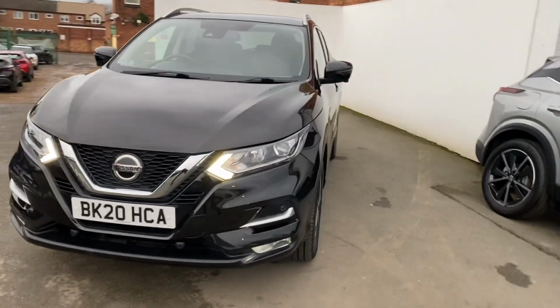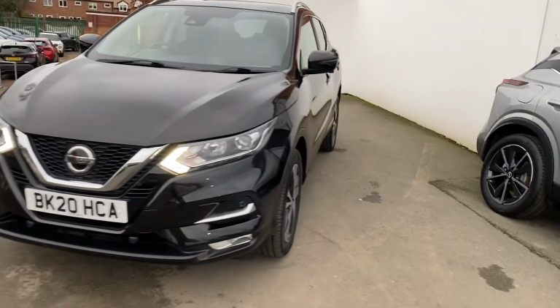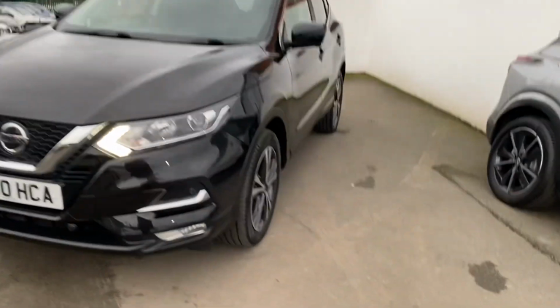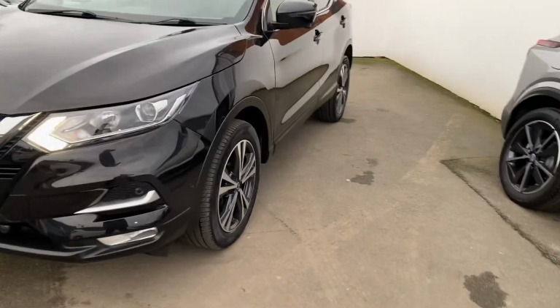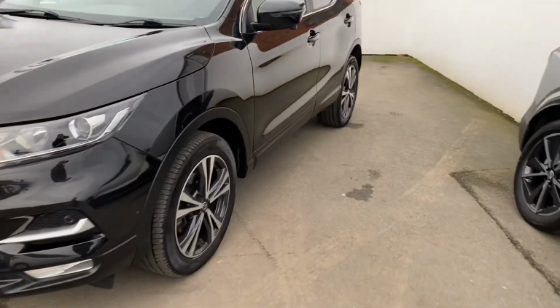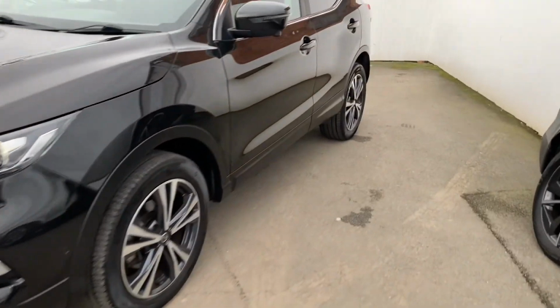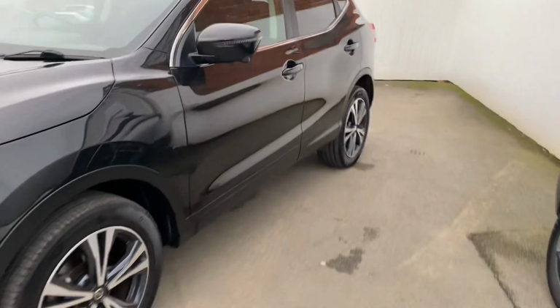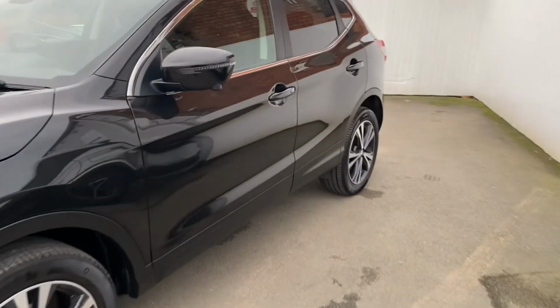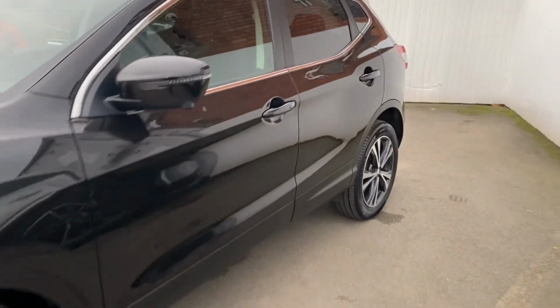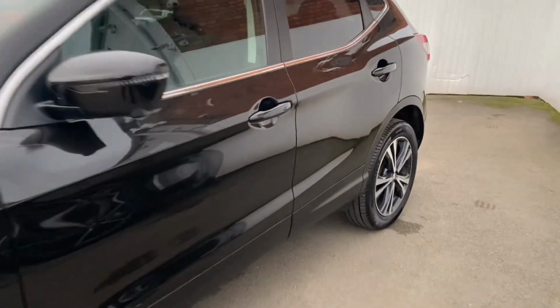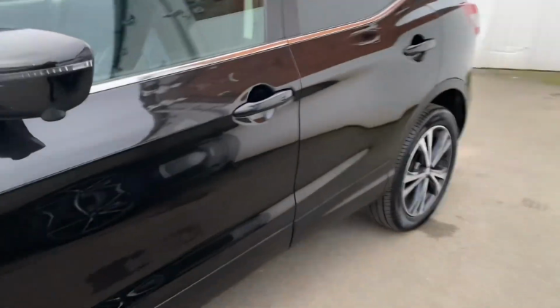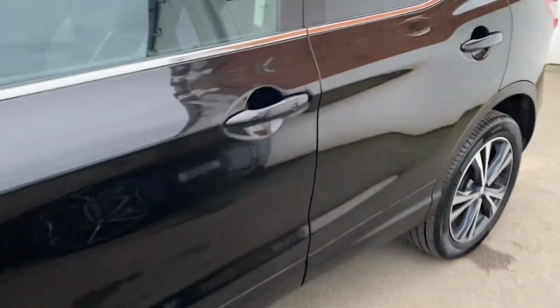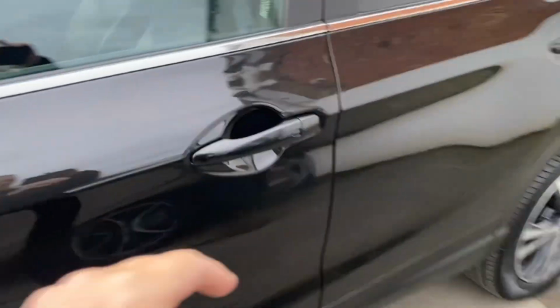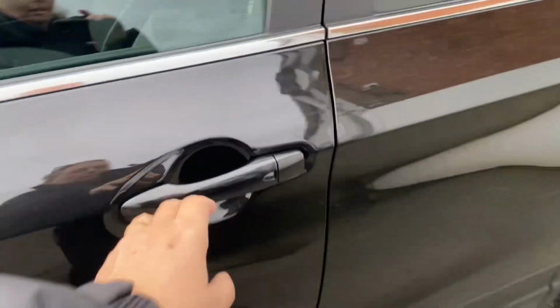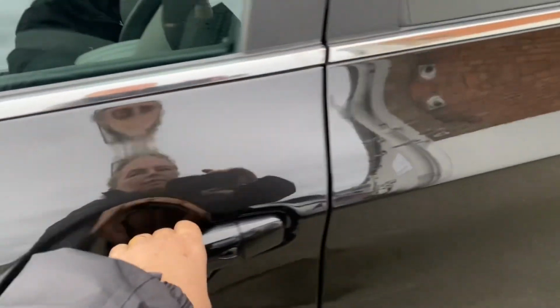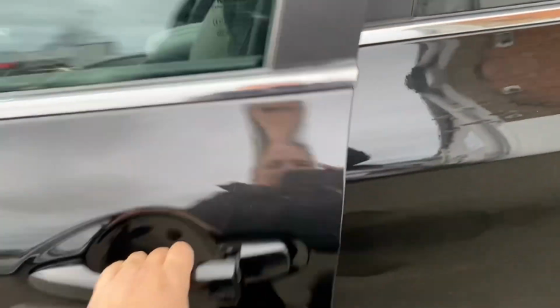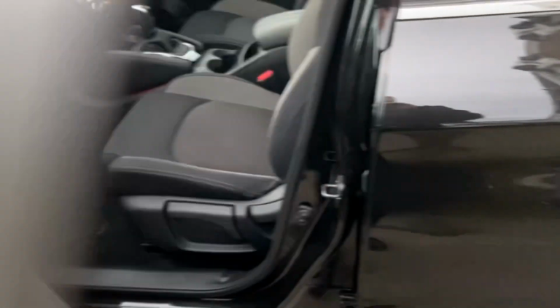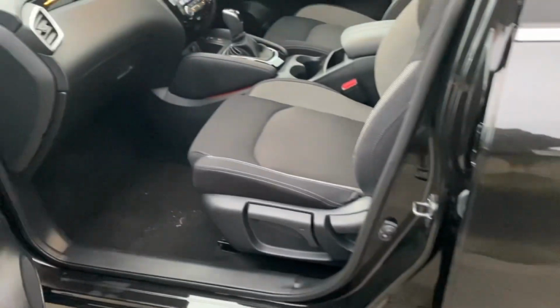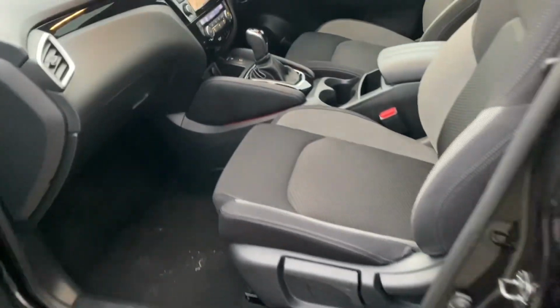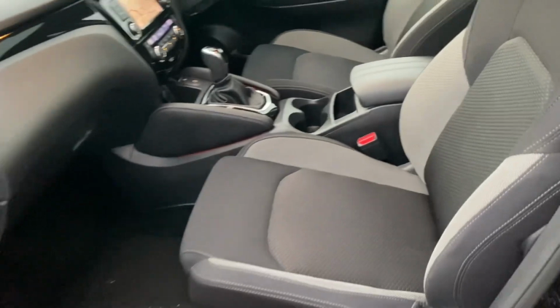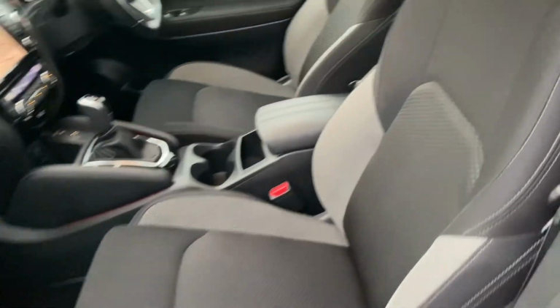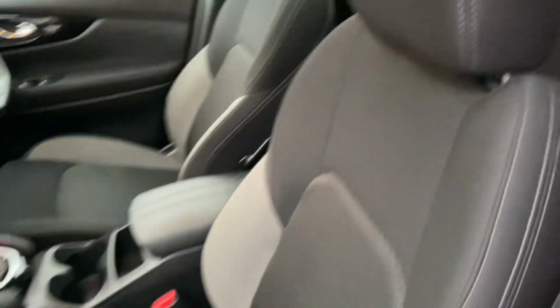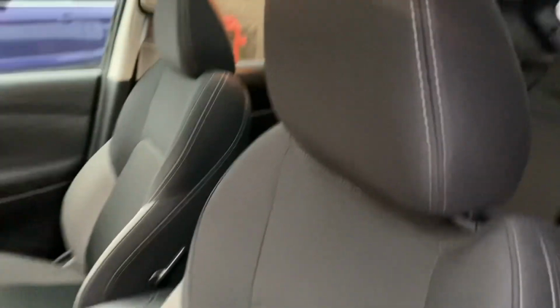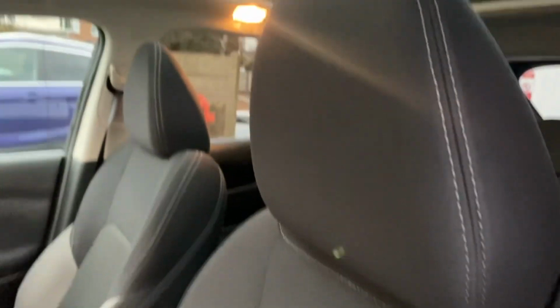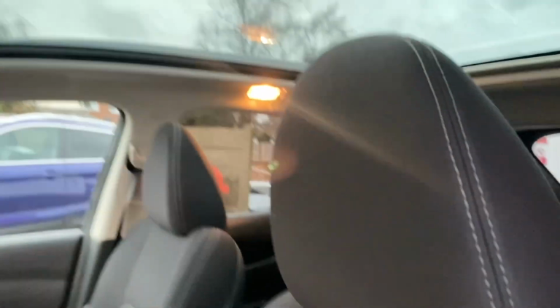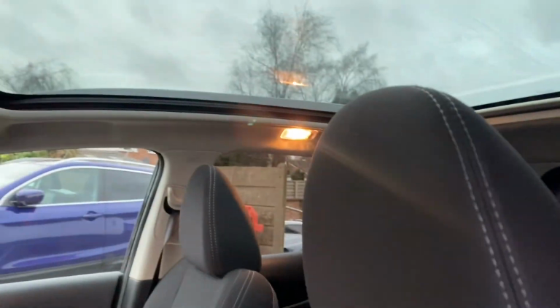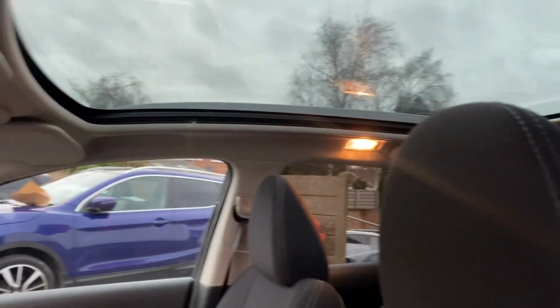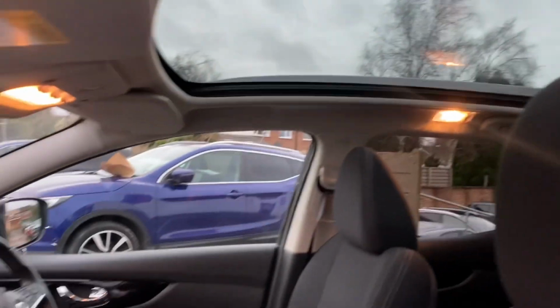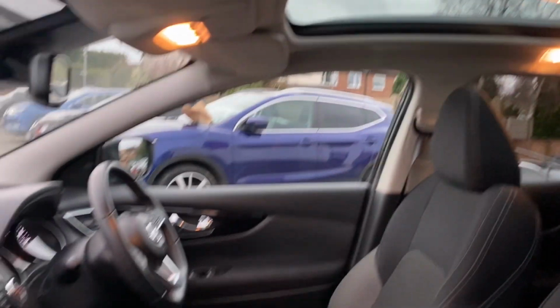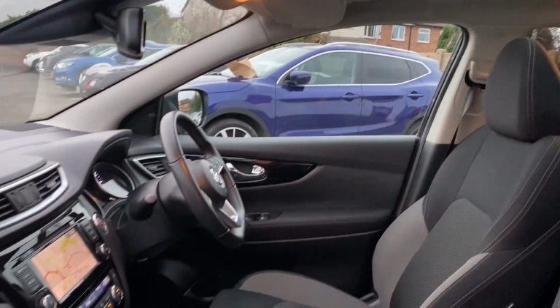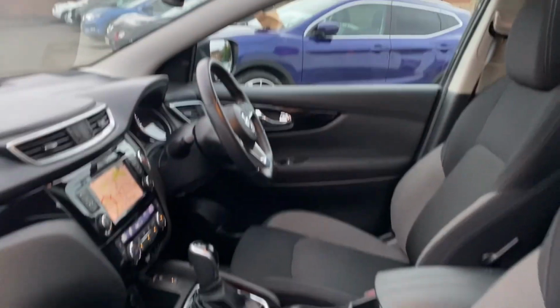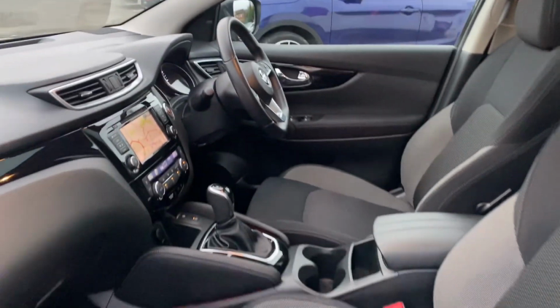MOT Cover, which offers you further peace of mind up to the value of £750. 12 months roadside assistance, providing you with Home Start, Roadside Recovery and Pan-European Cover.